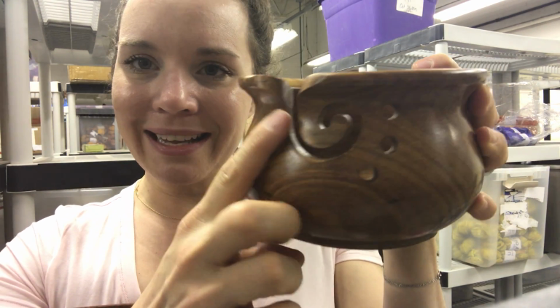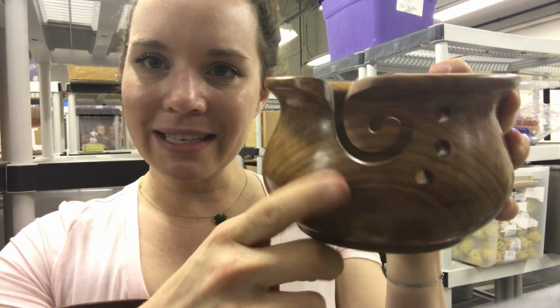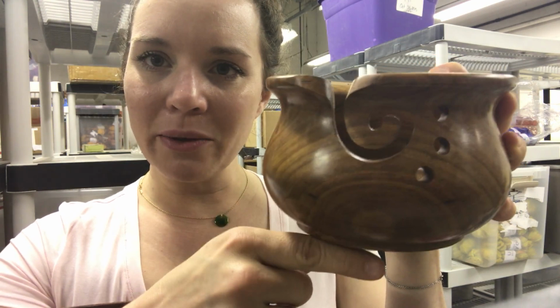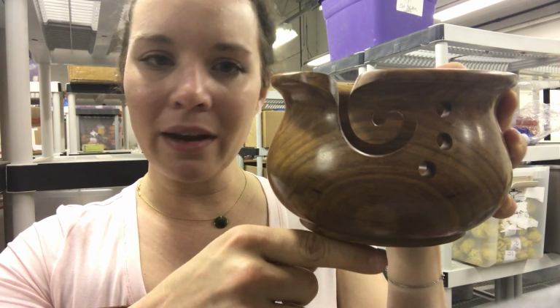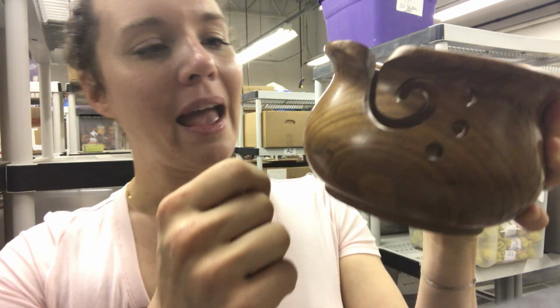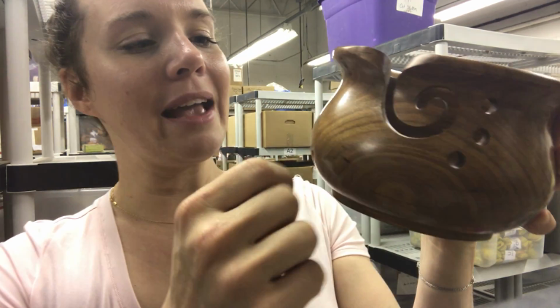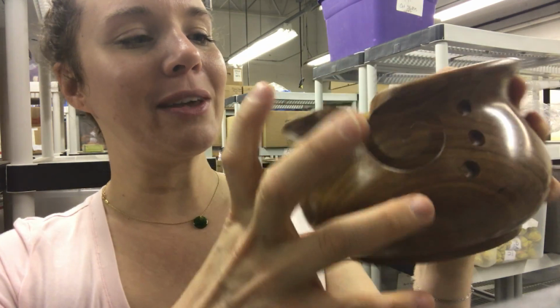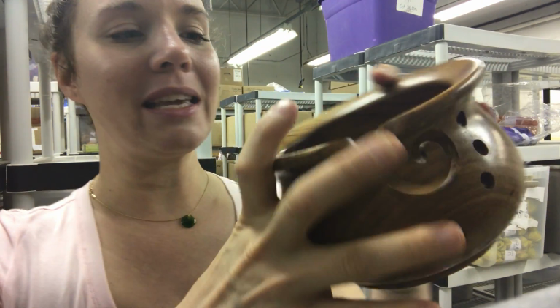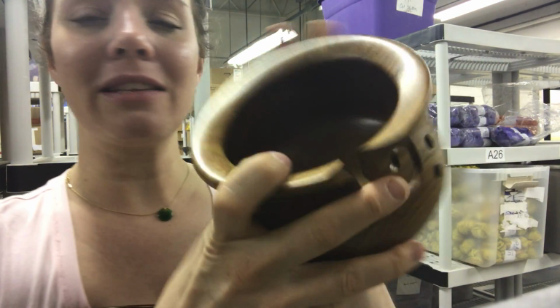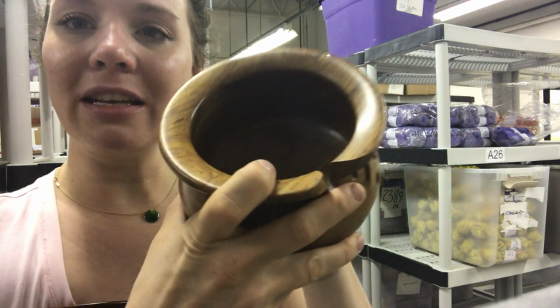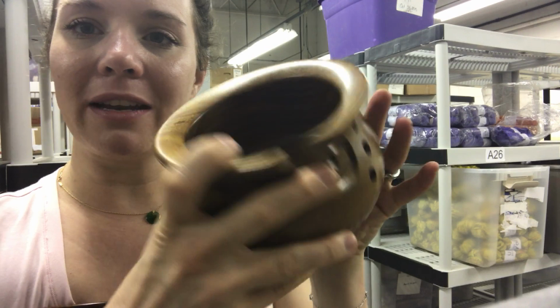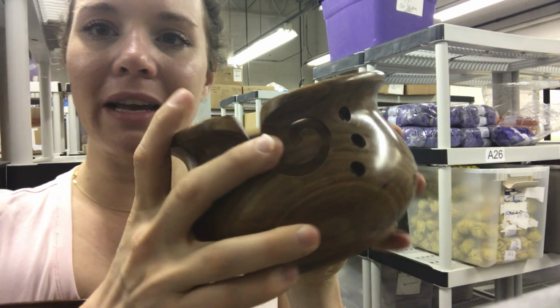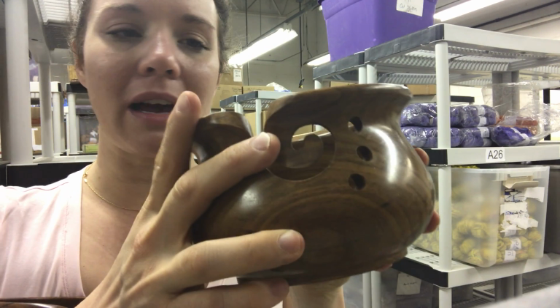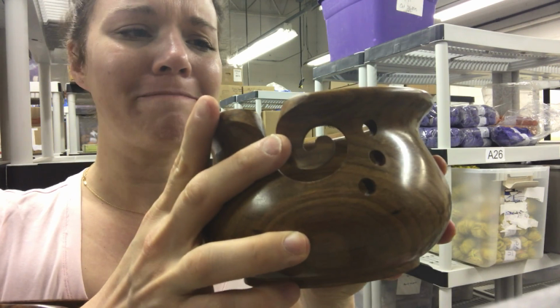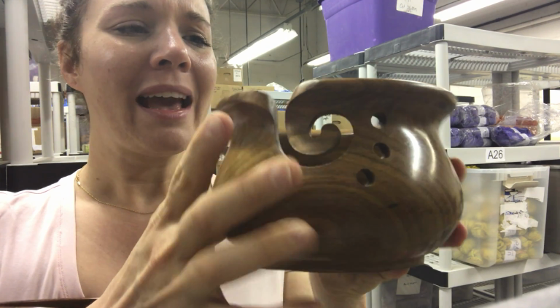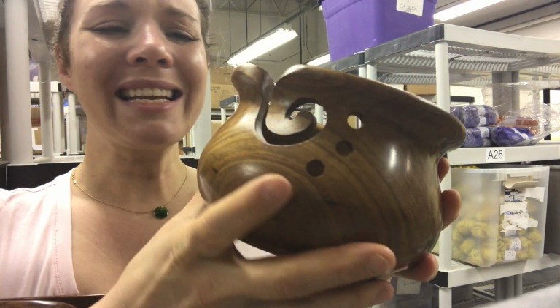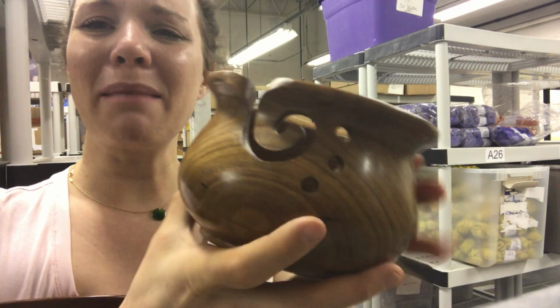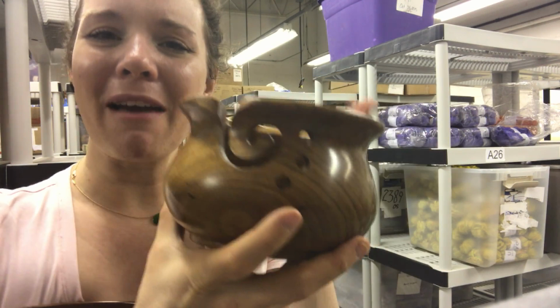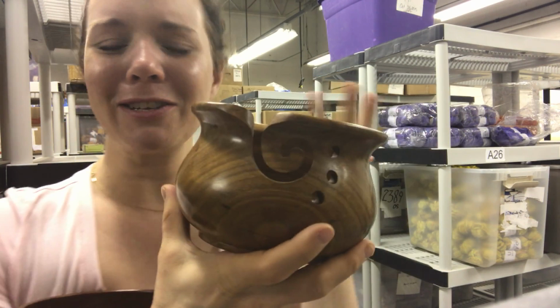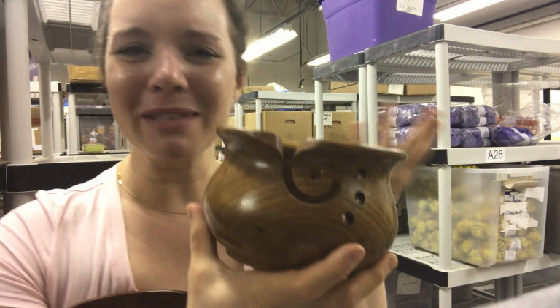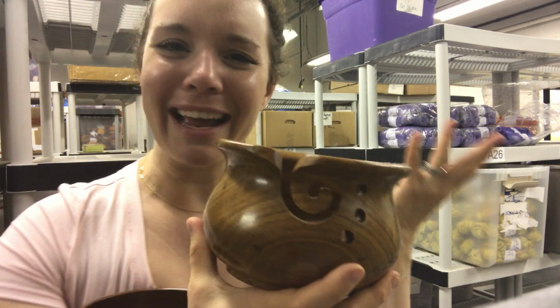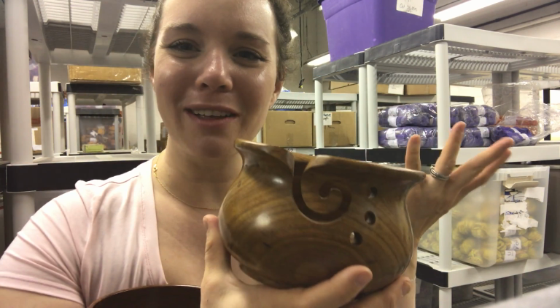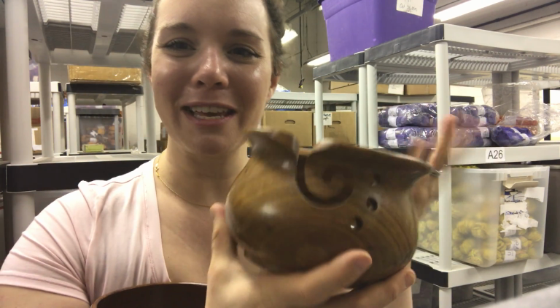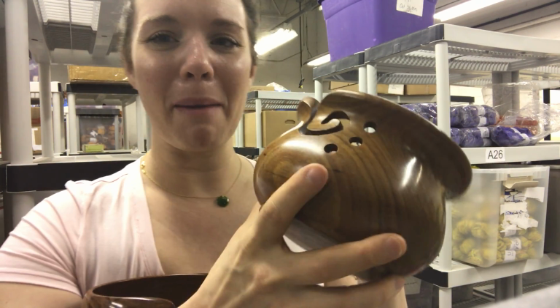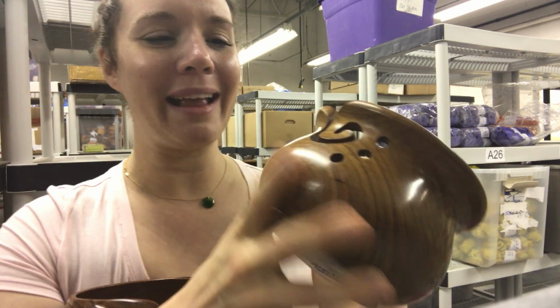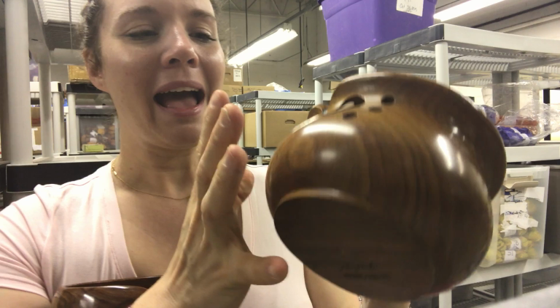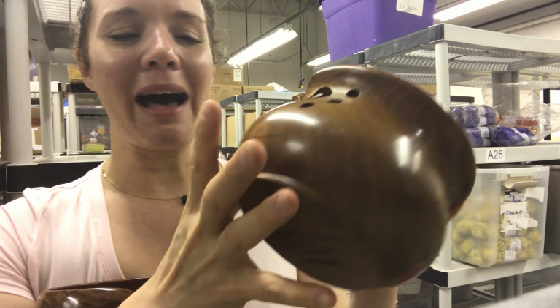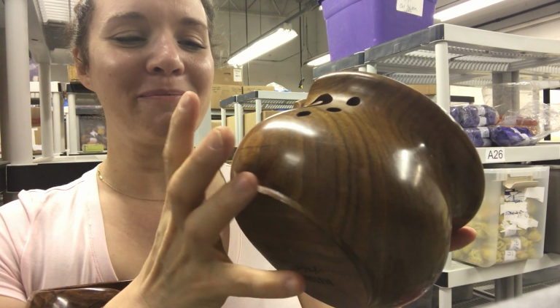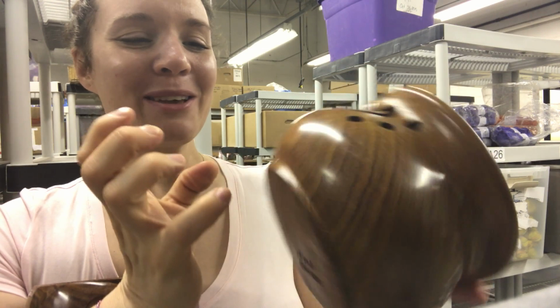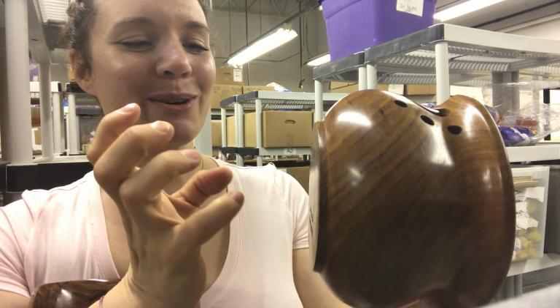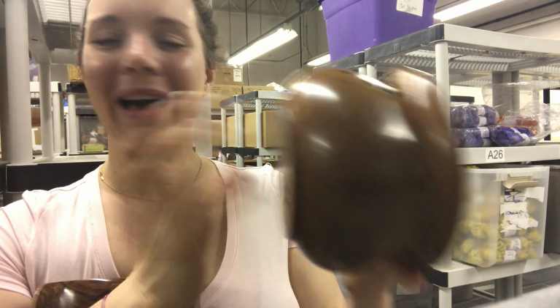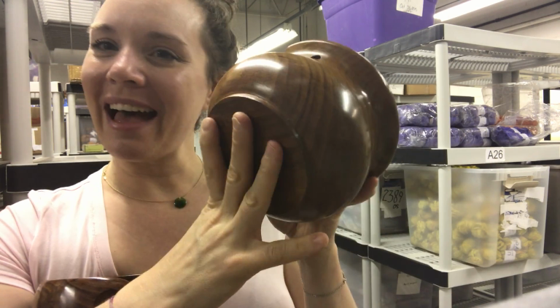Again, it's a solid wood and you can see it's a nice finish — a semi-matte finish. Almost like an eggshell if you're thinking about paint.